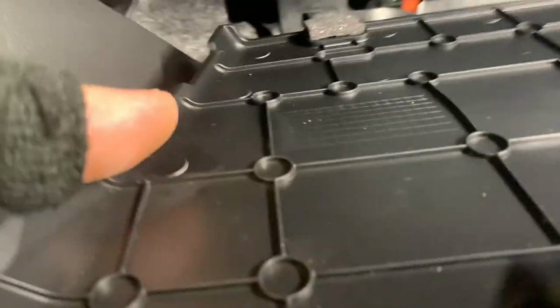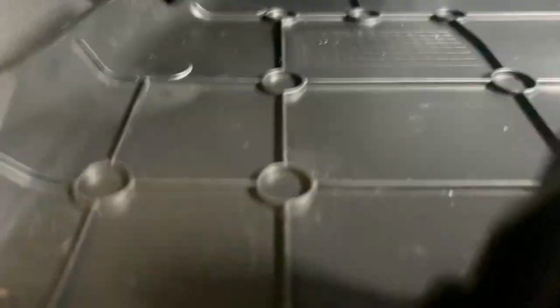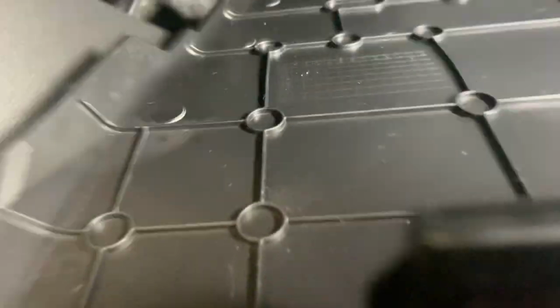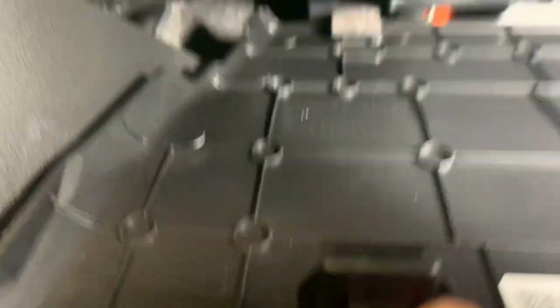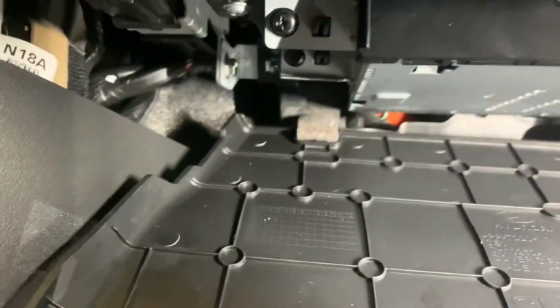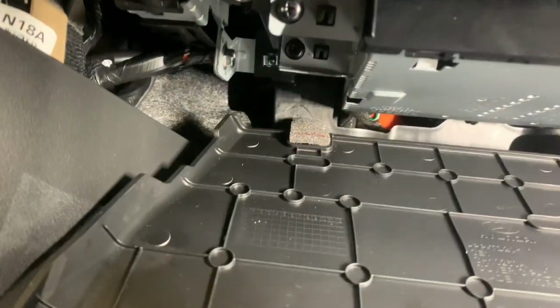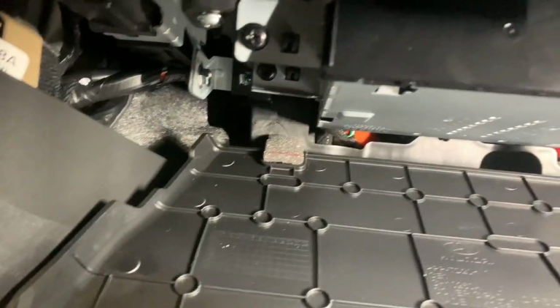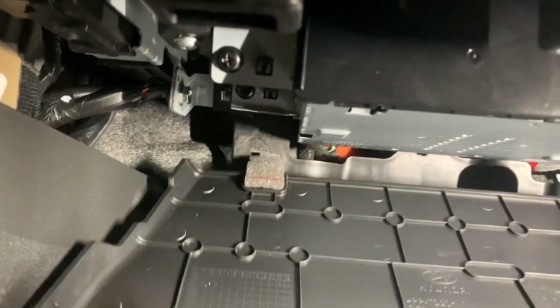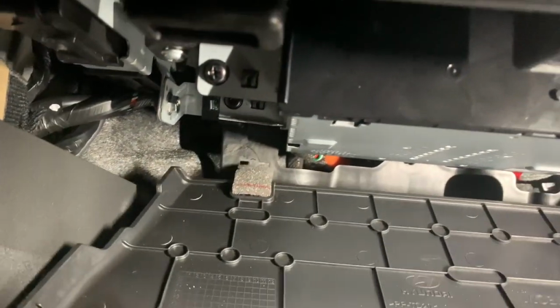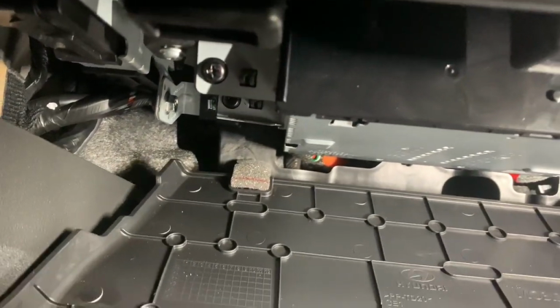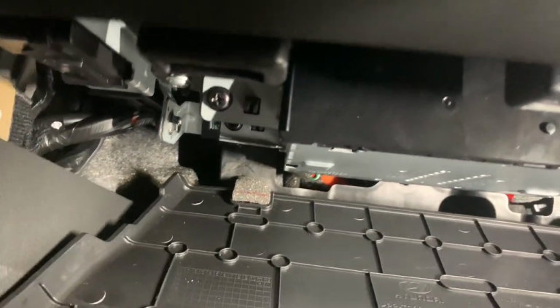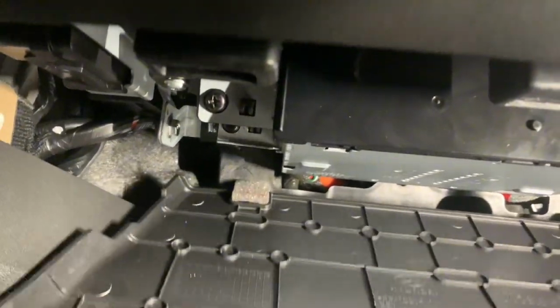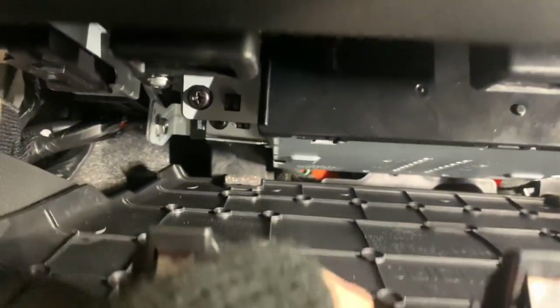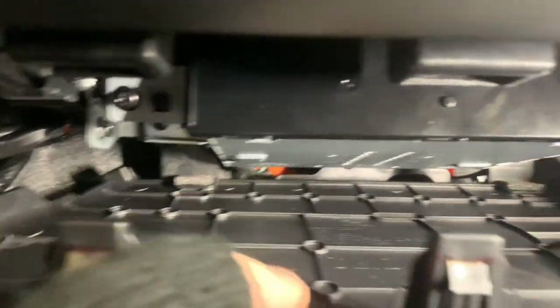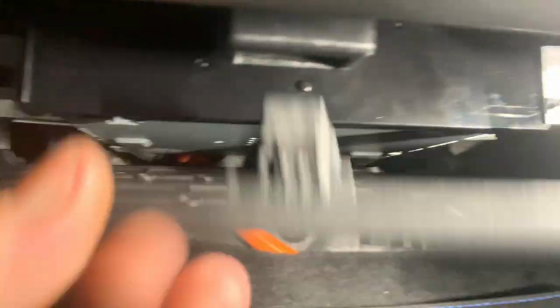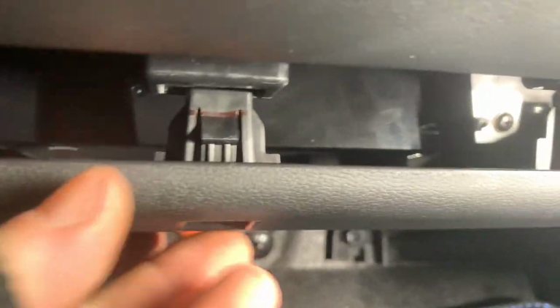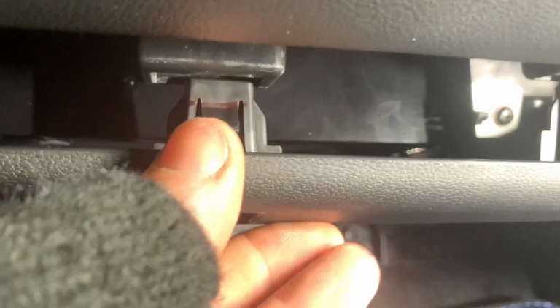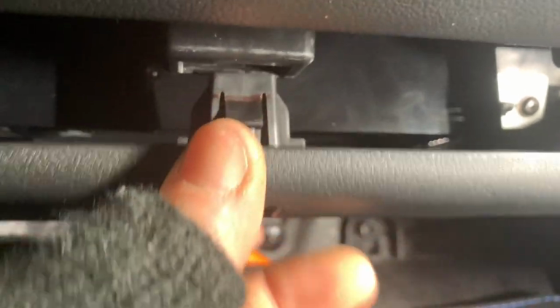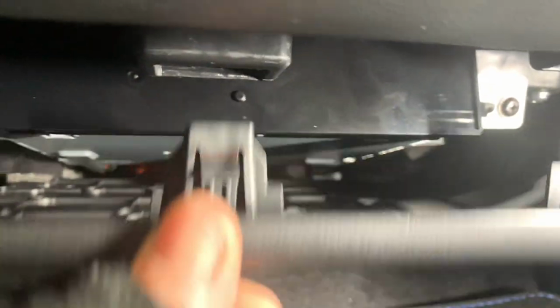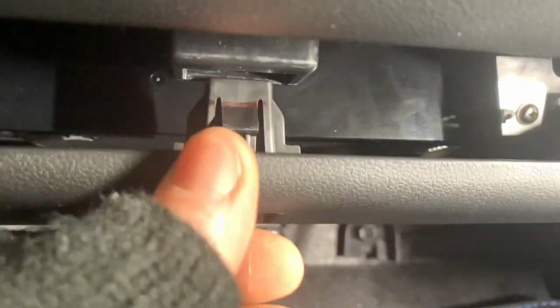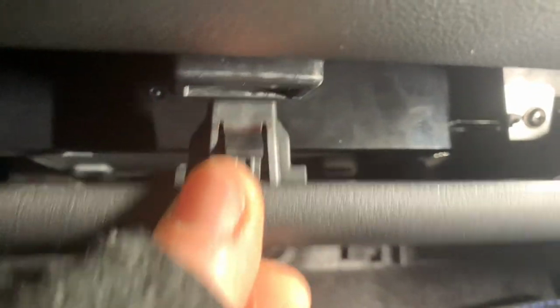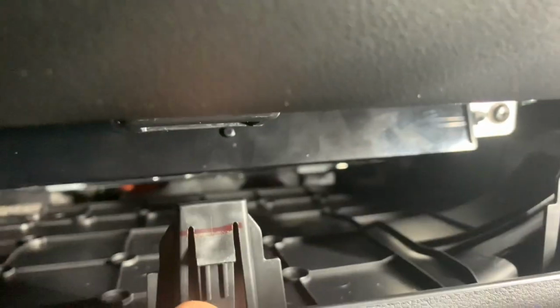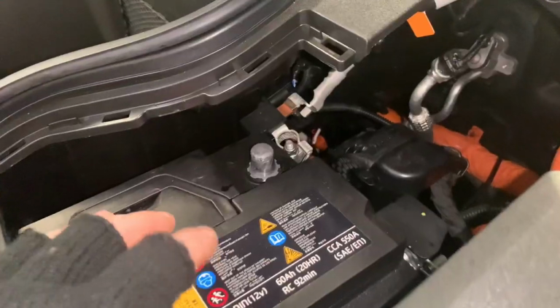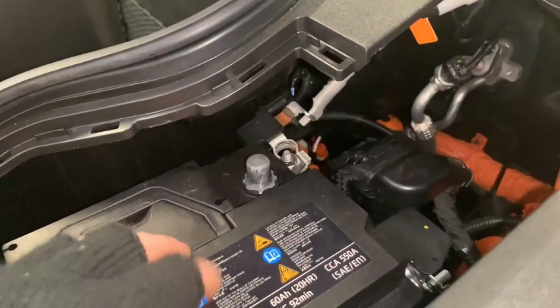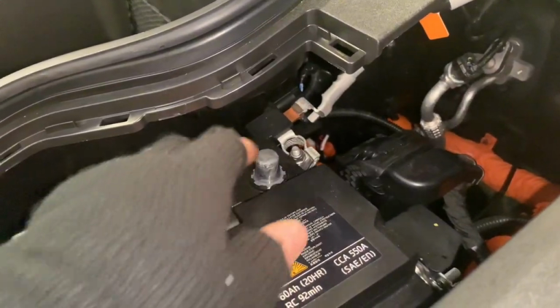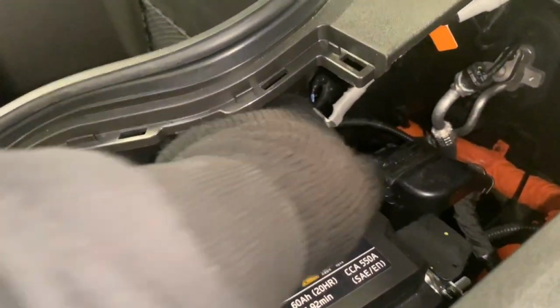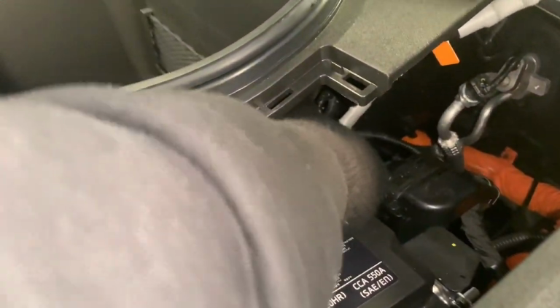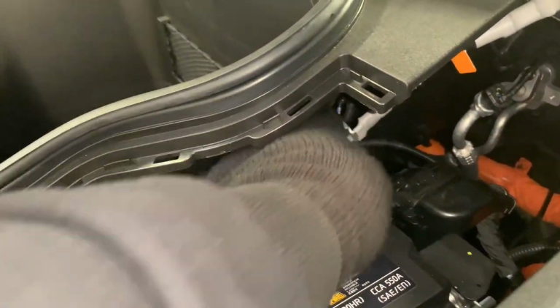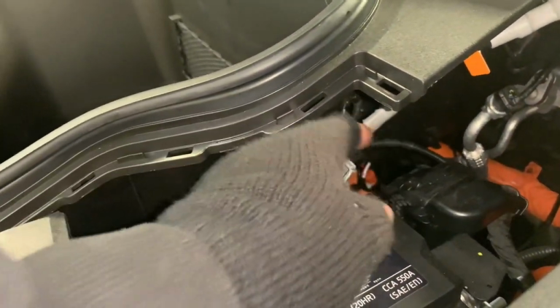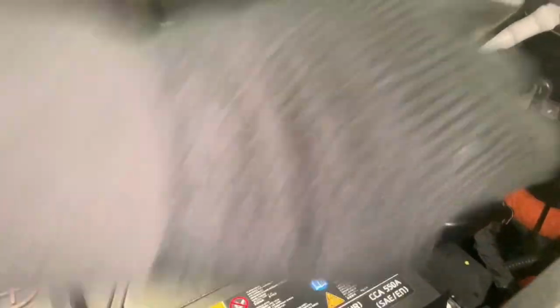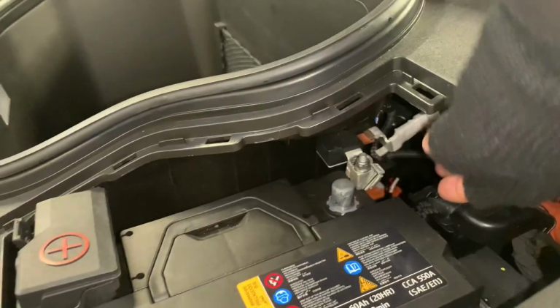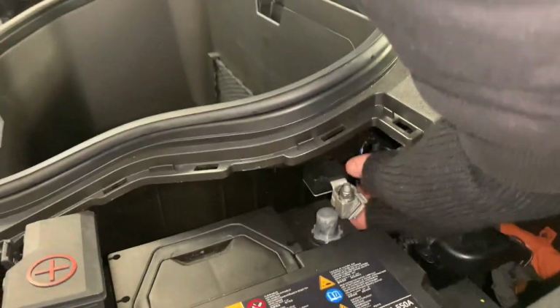Then on the tray there are three tabs along the front where you just need to line them up and clip them all in. Then get your two locators in the back of the tray, get your 12-volt battery reconnected.